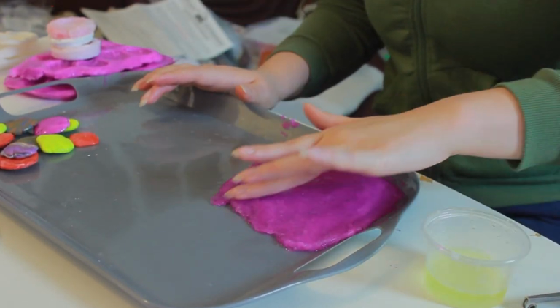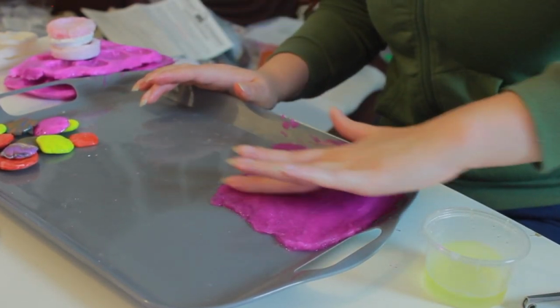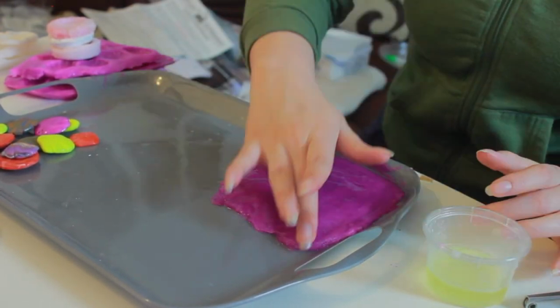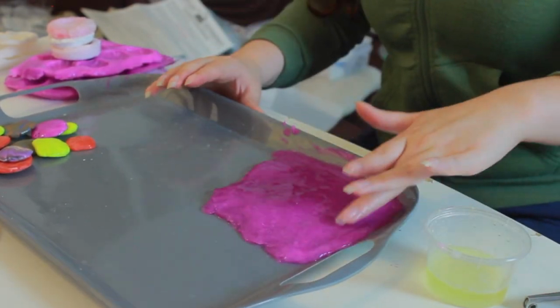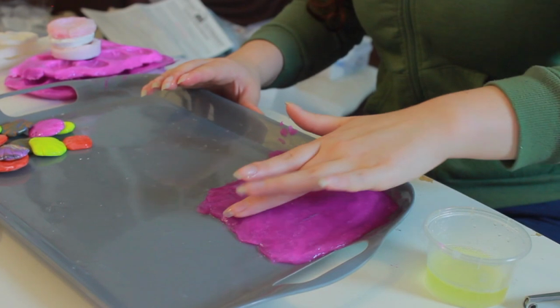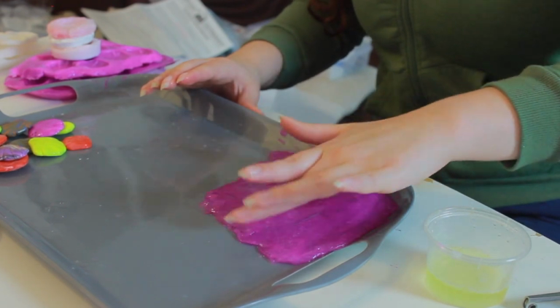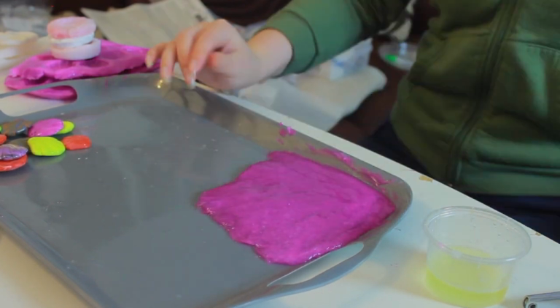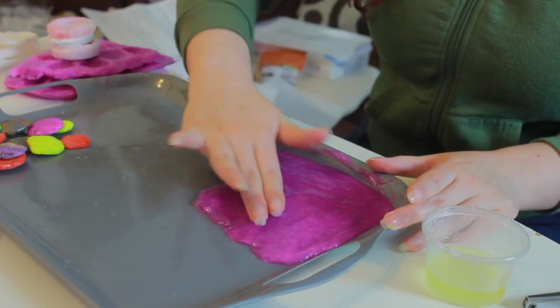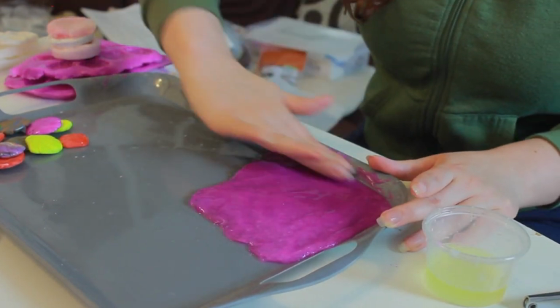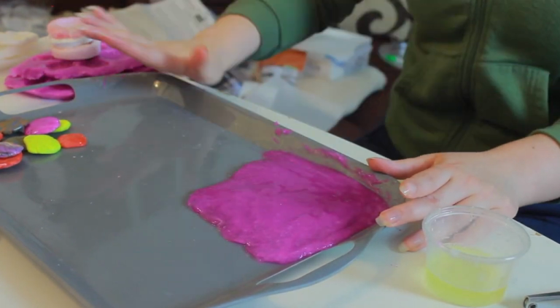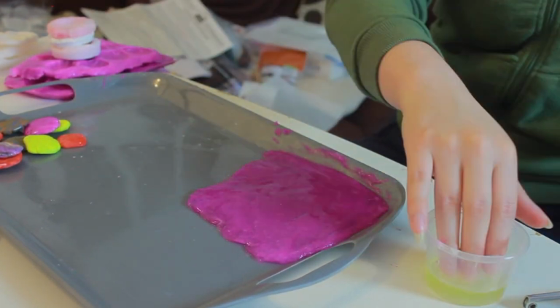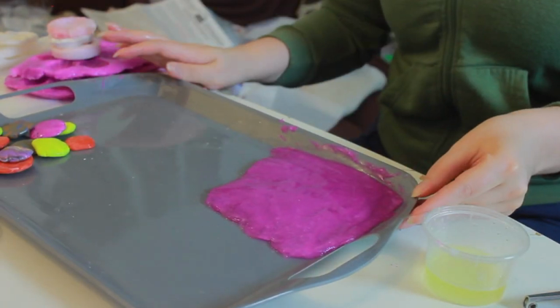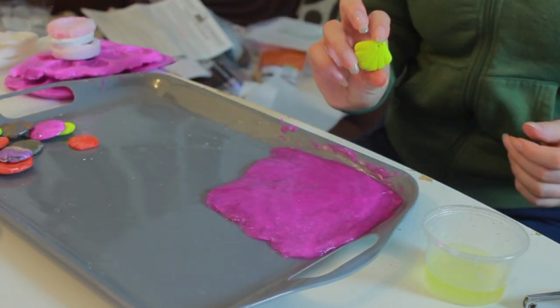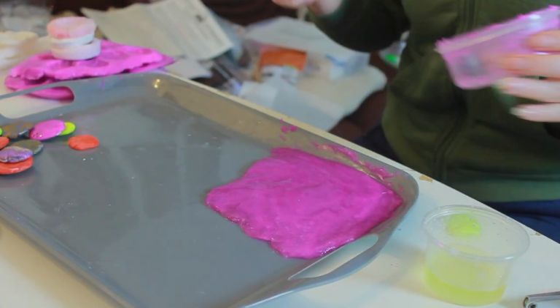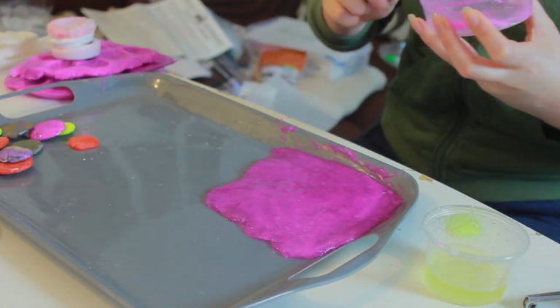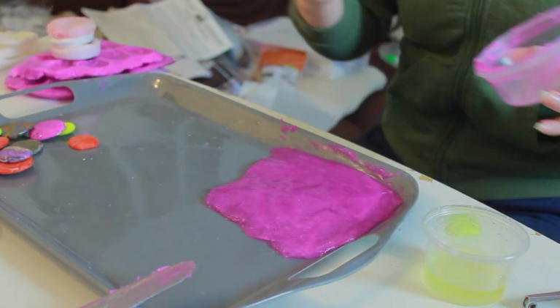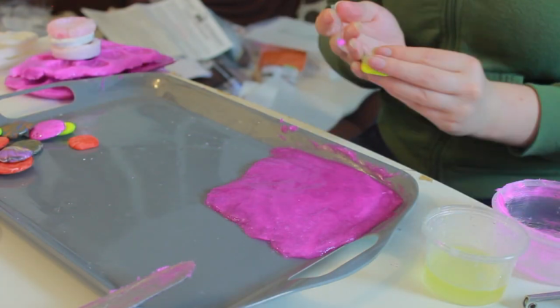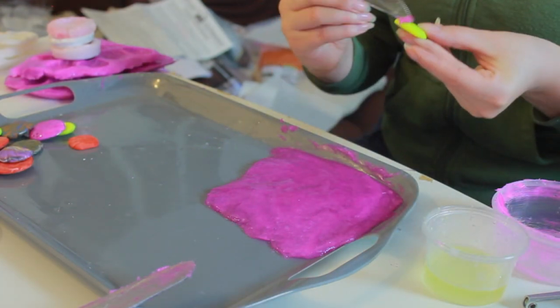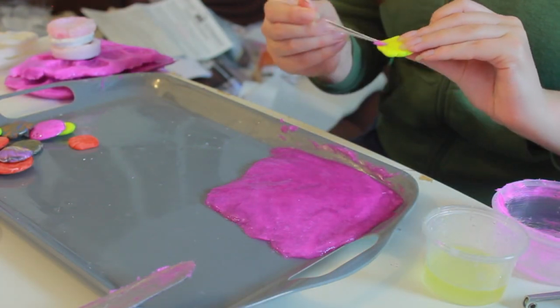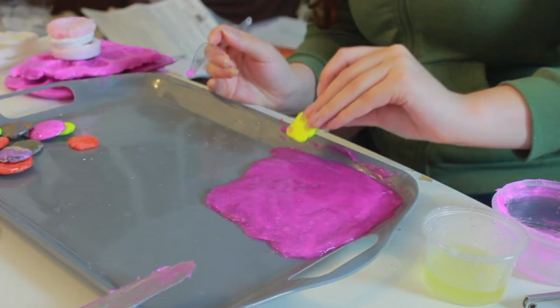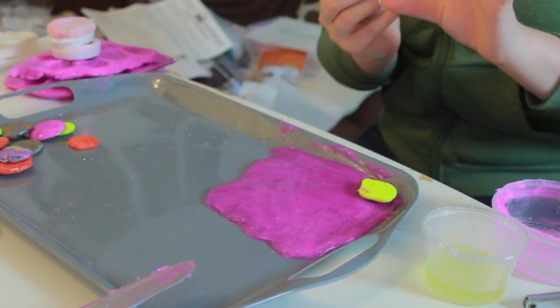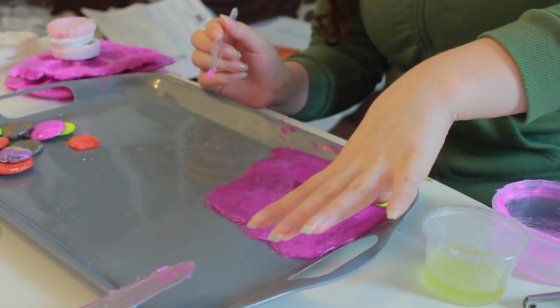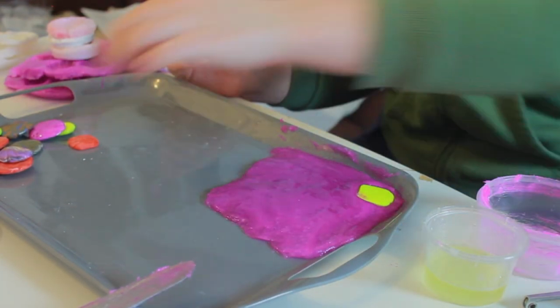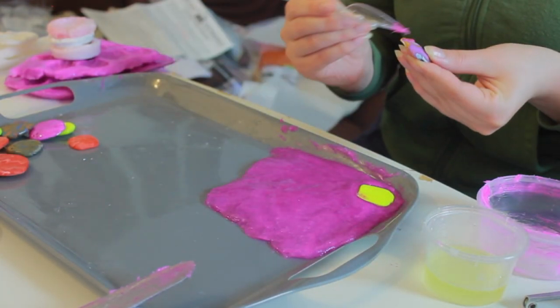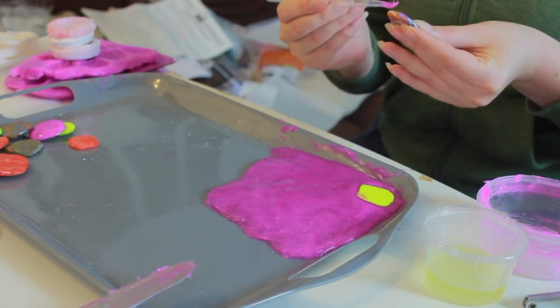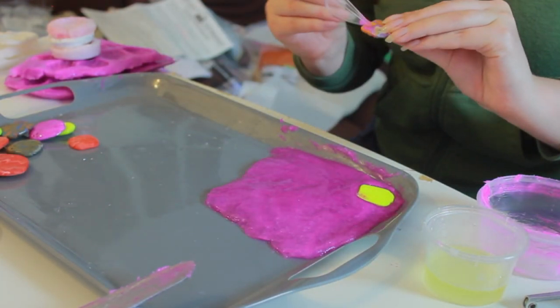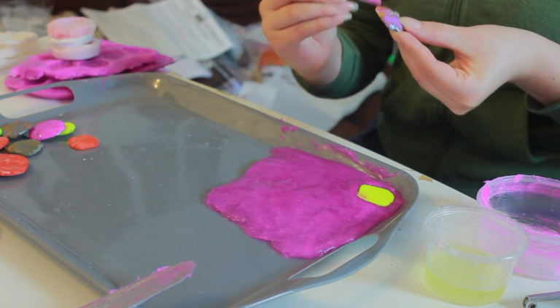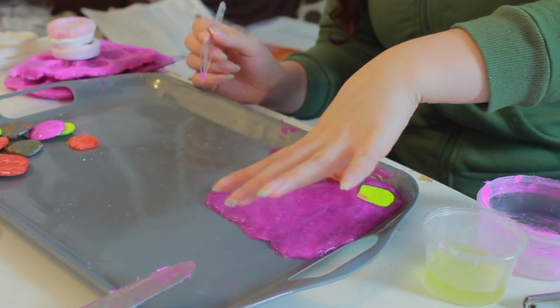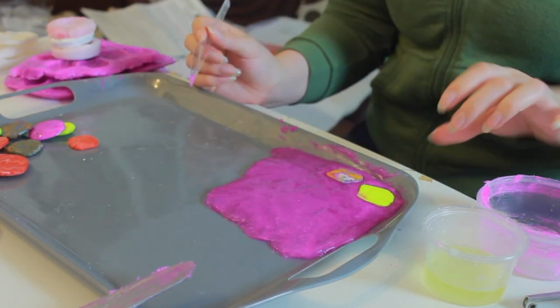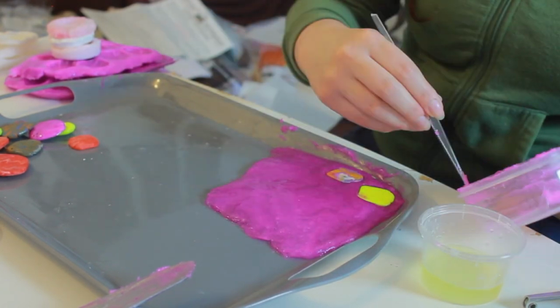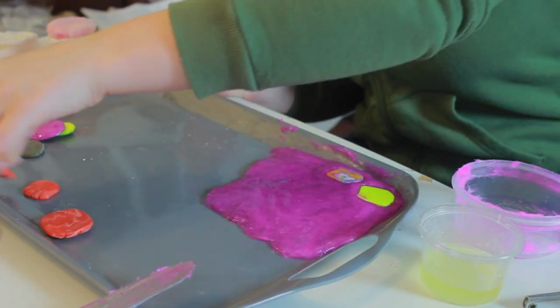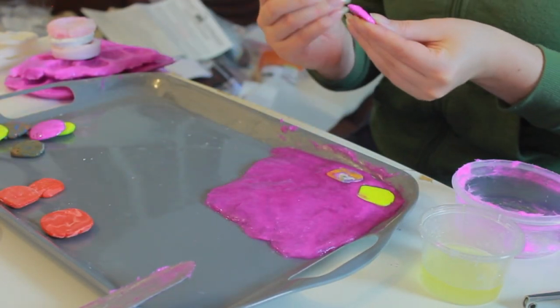Of course, wear protective gear while working with silicone and work in a well-ventilated area — same with resin. I applied some leftover silicone to the holes in the scales before pressing them into the sheet of silicone.